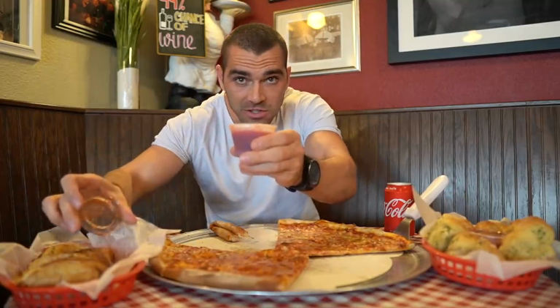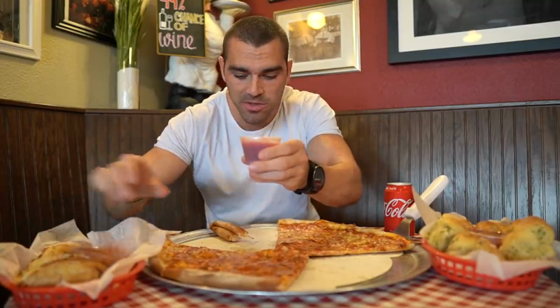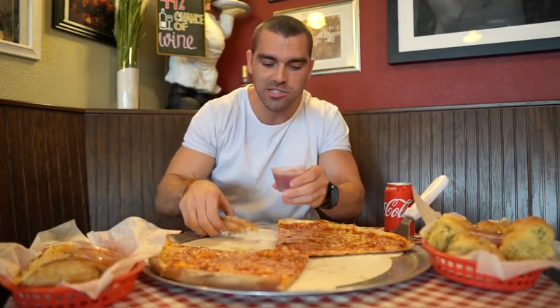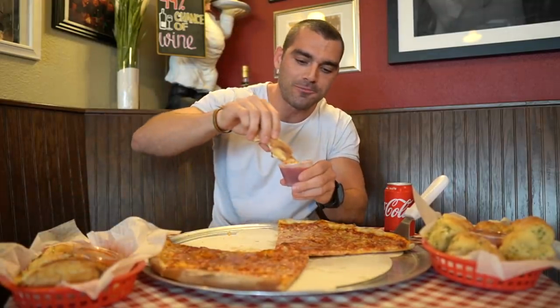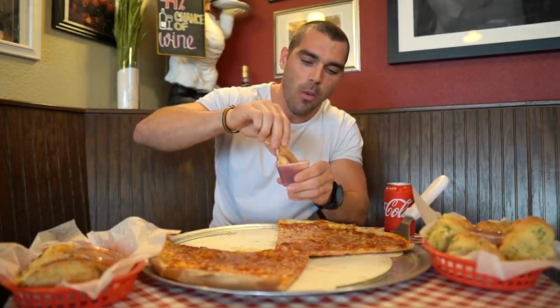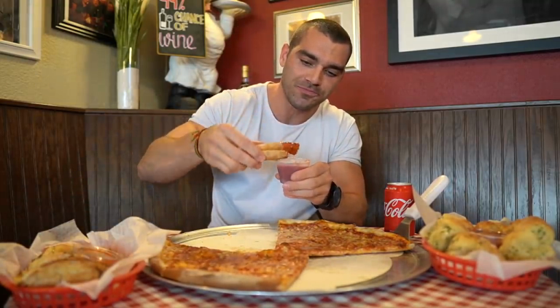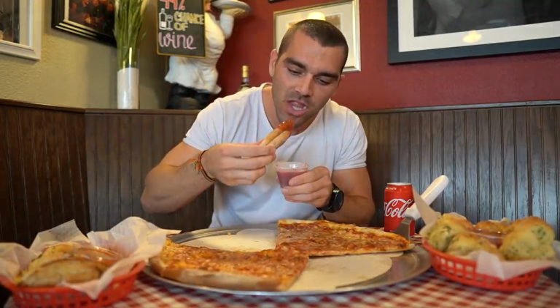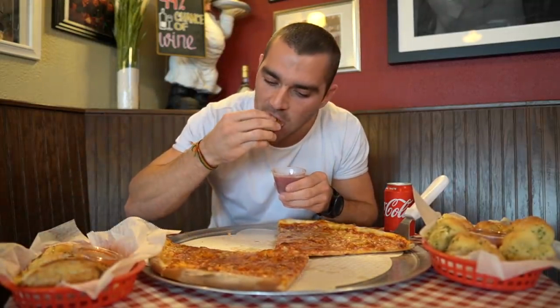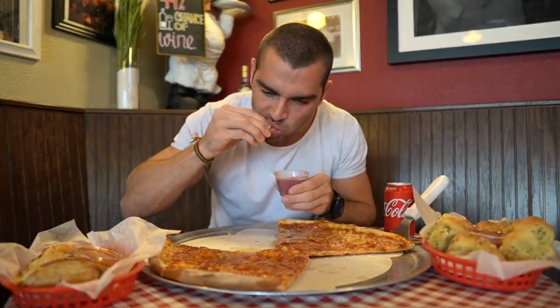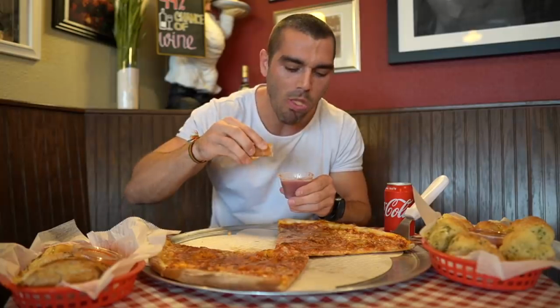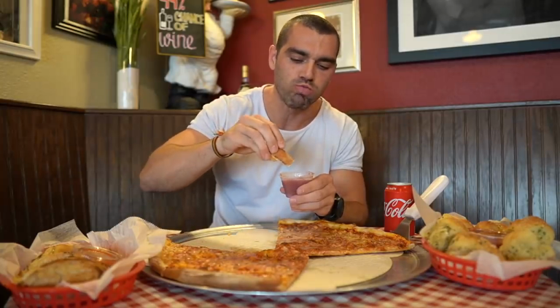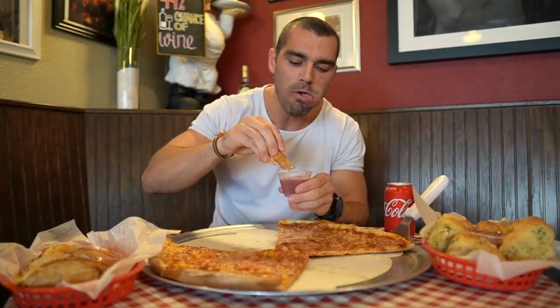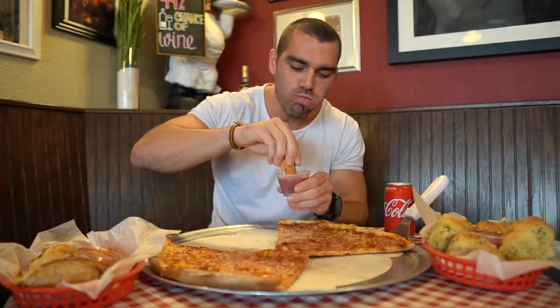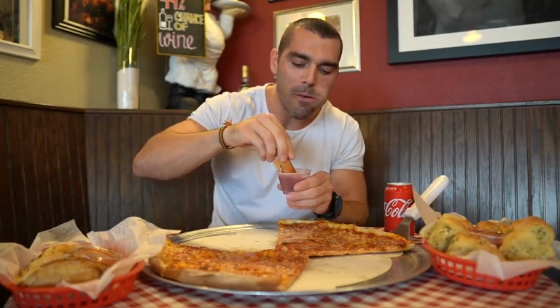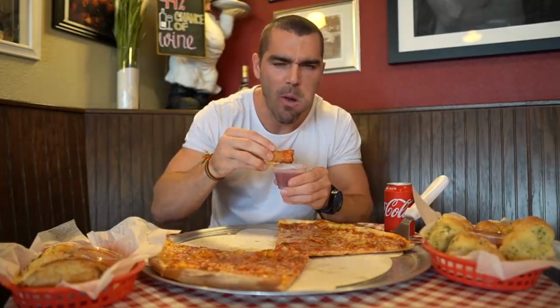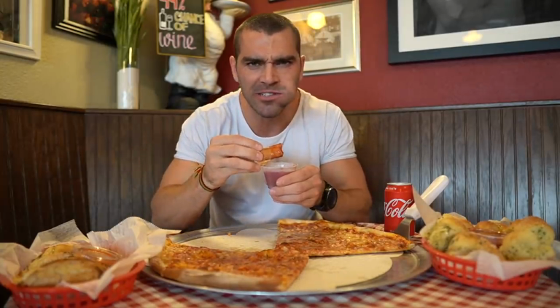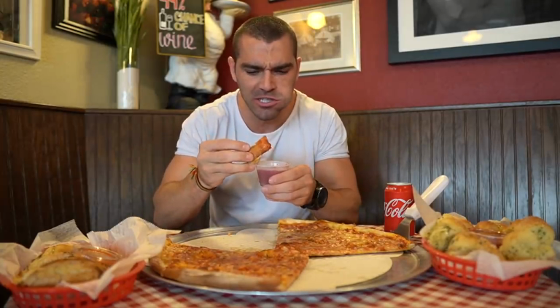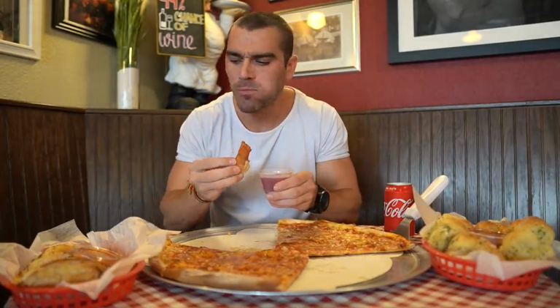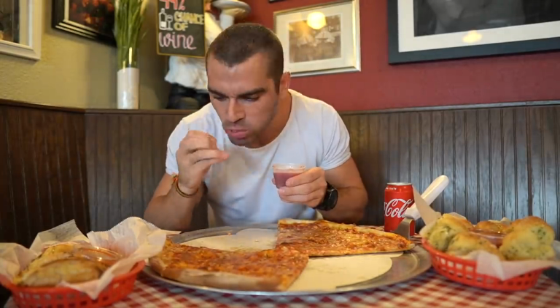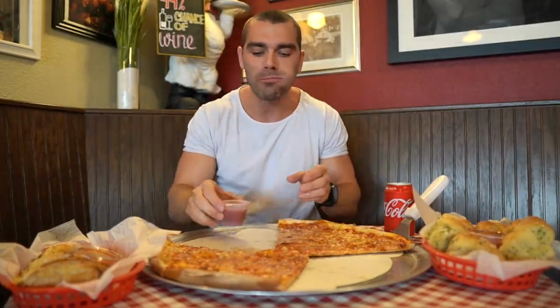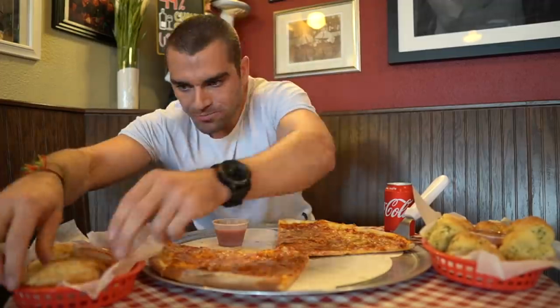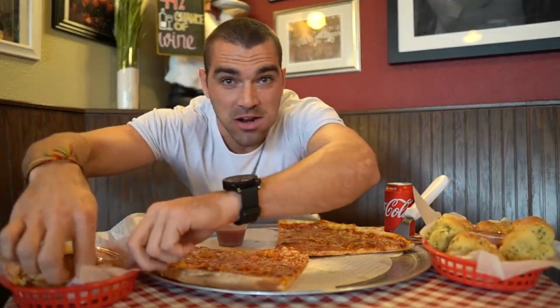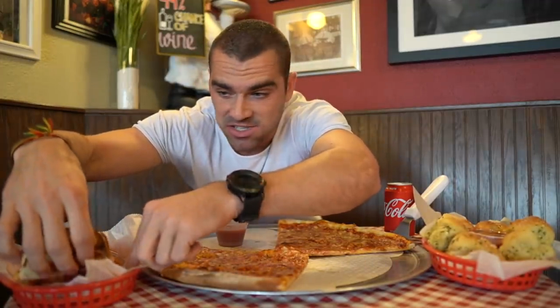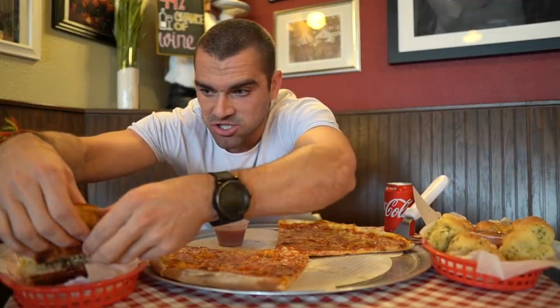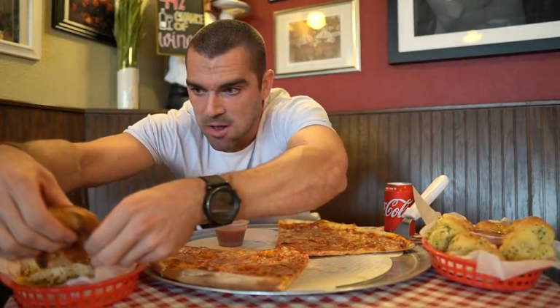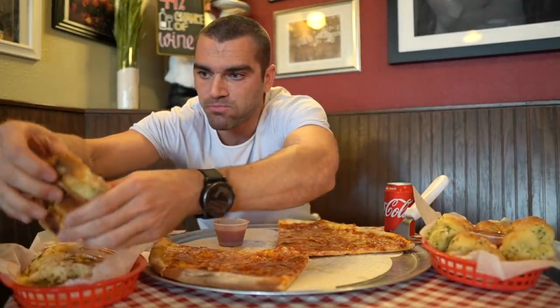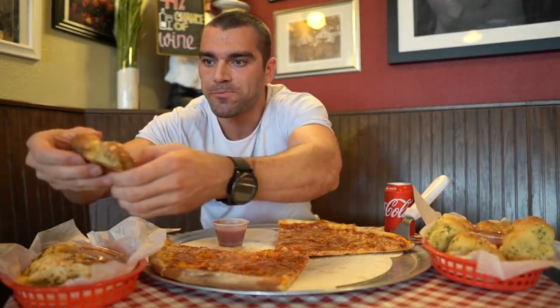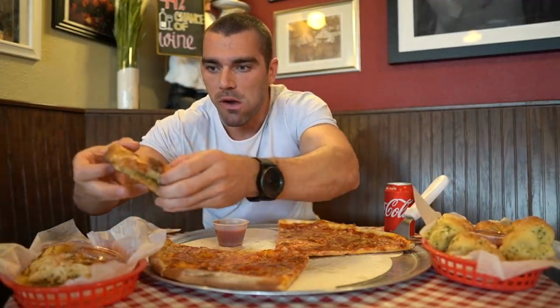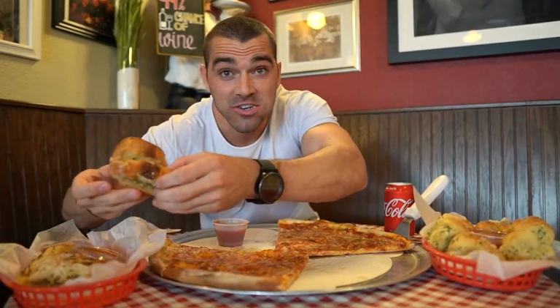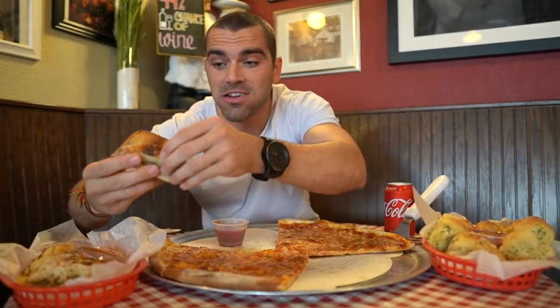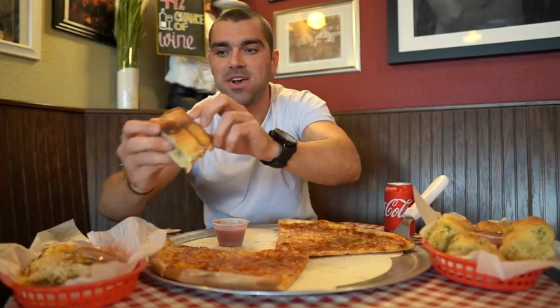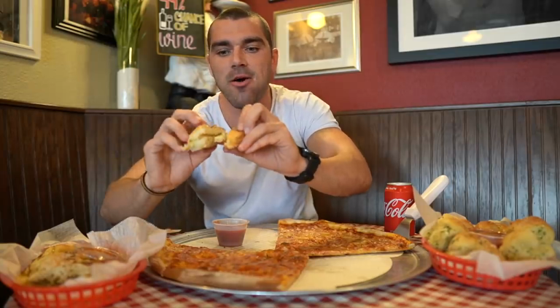Let's try some of this sauce — oh damn, that's really good! Now I'm going to dig into some of this cheesy bread. Oh, it's actually garlic cheese bread — check it out!